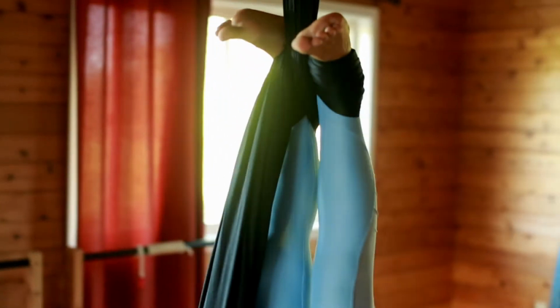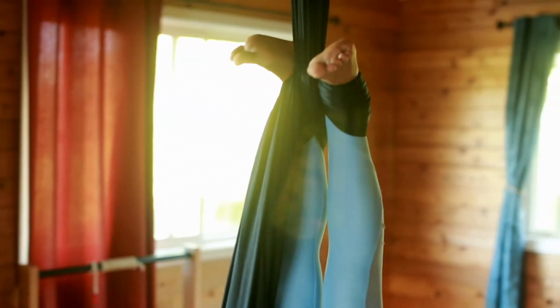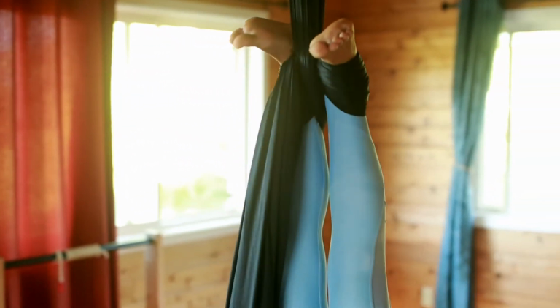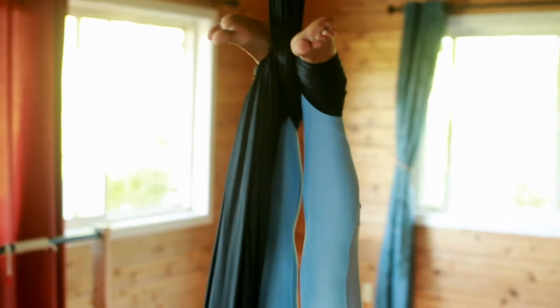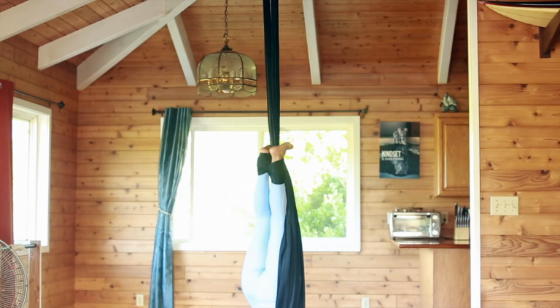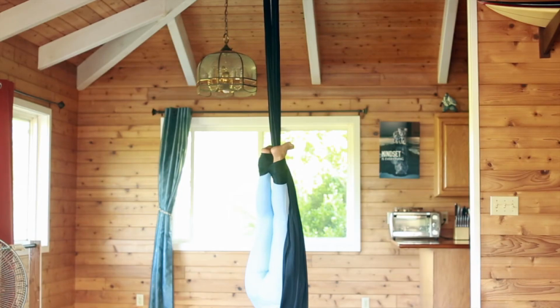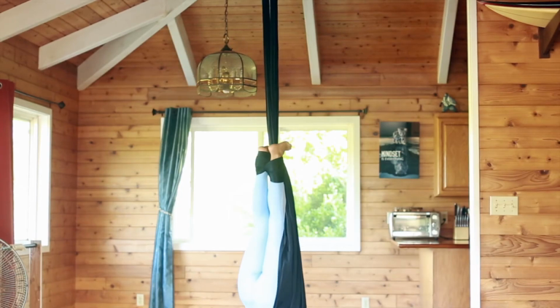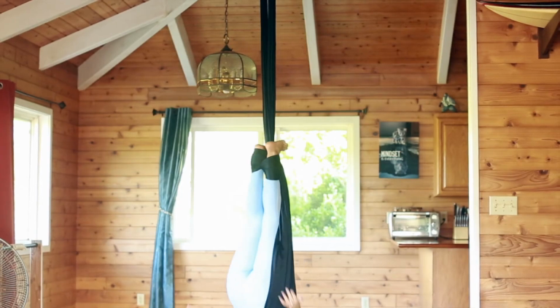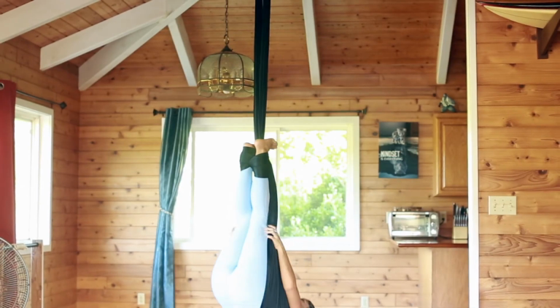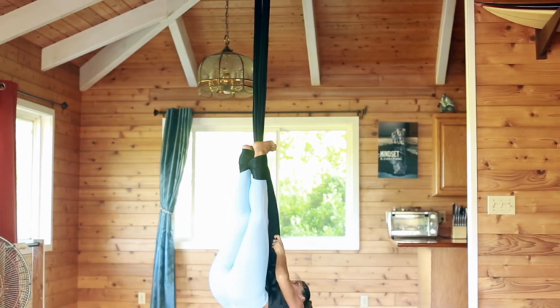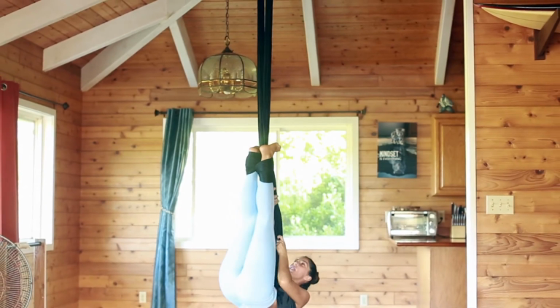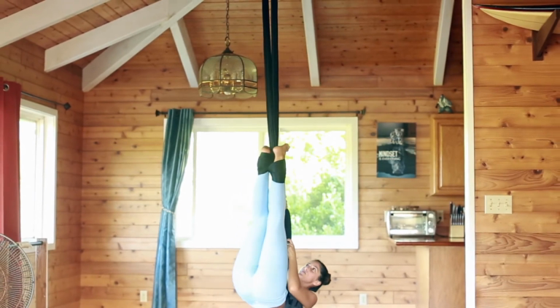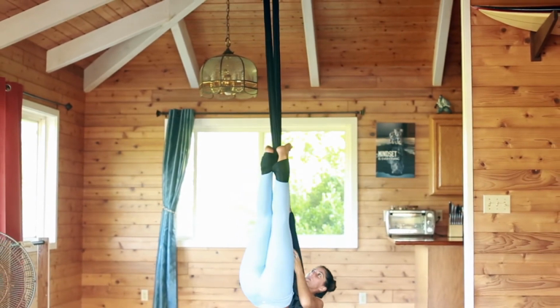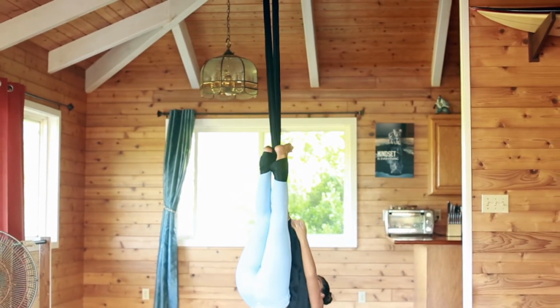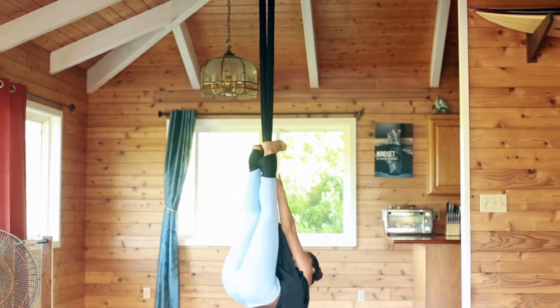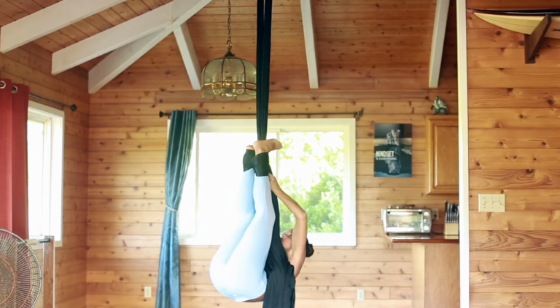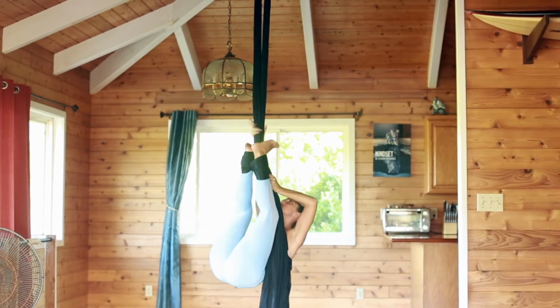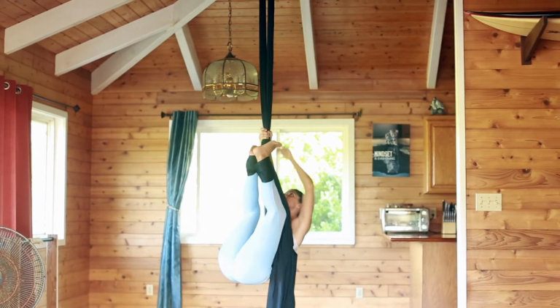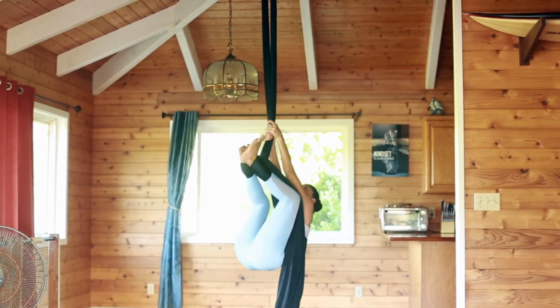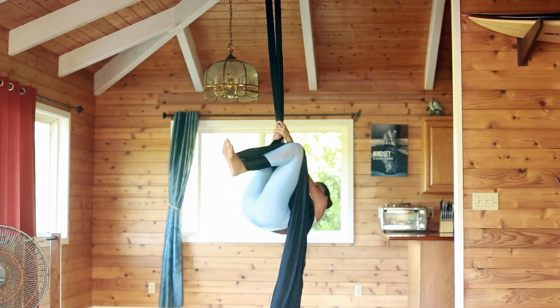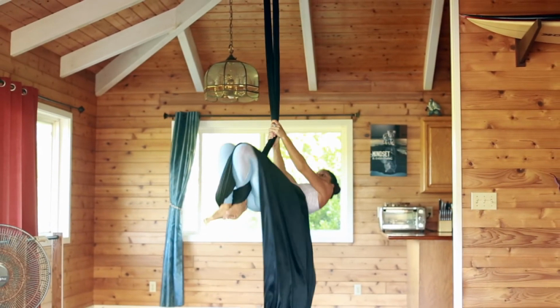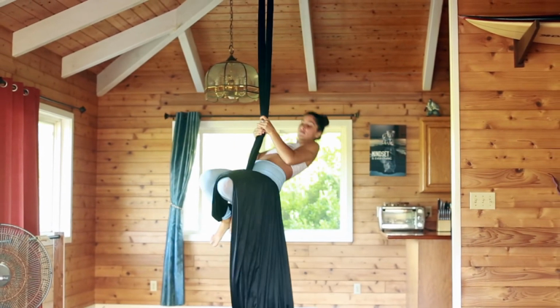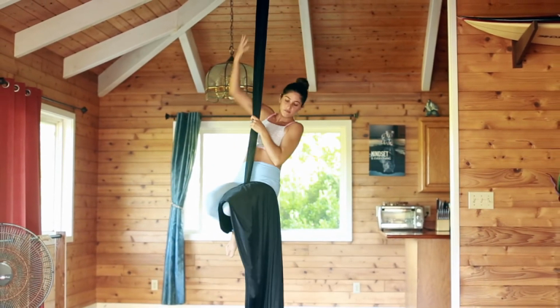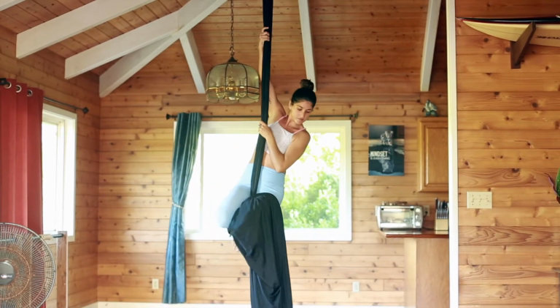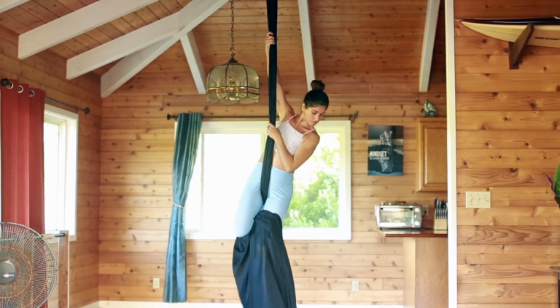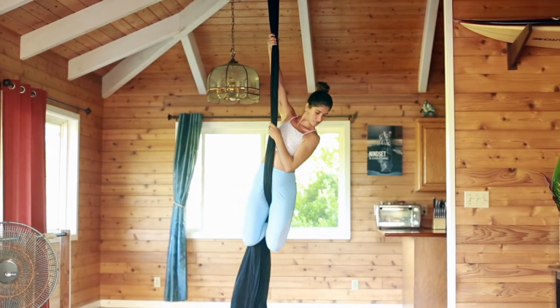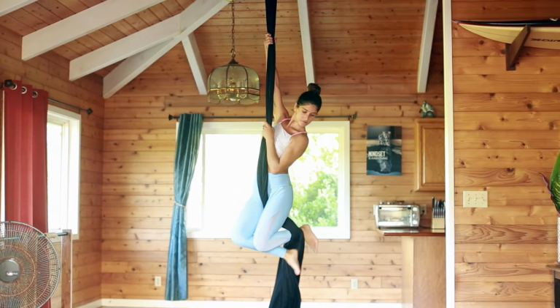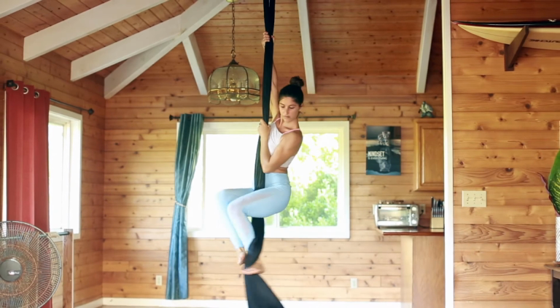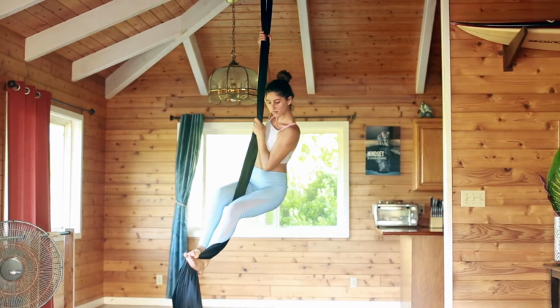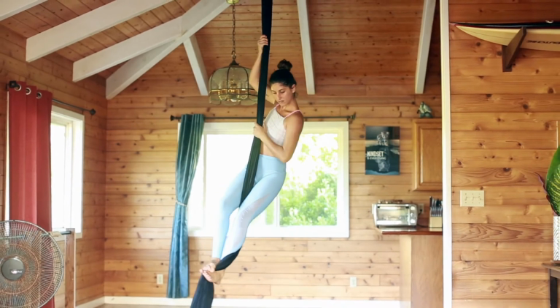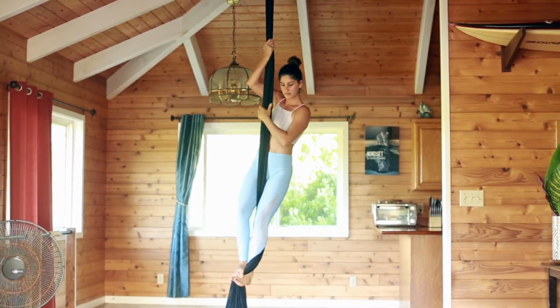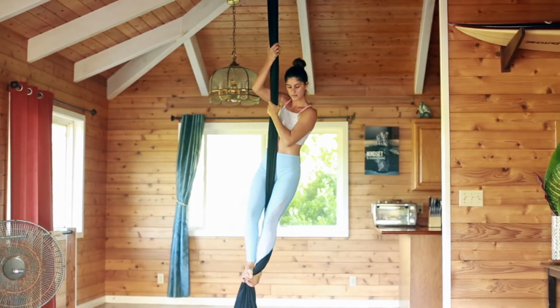To climb up, hold both hands on the loose fabric next to you and walk your way up to the pole of the silk. Press your knees up to squatting position and stand up.